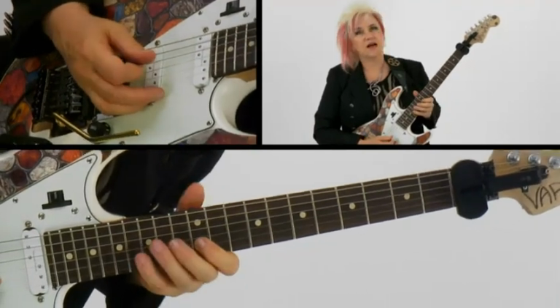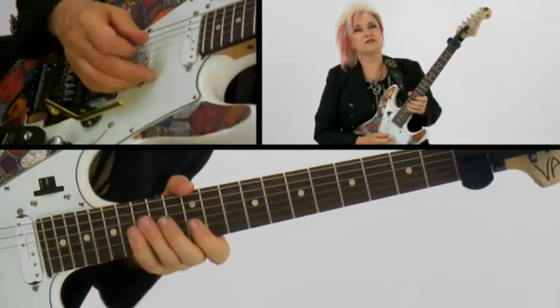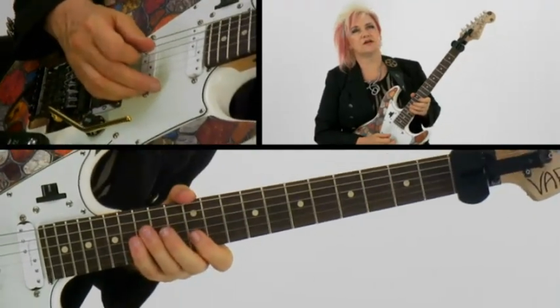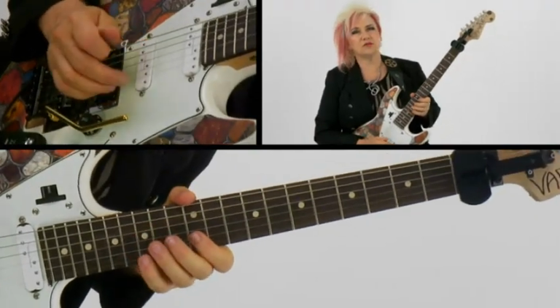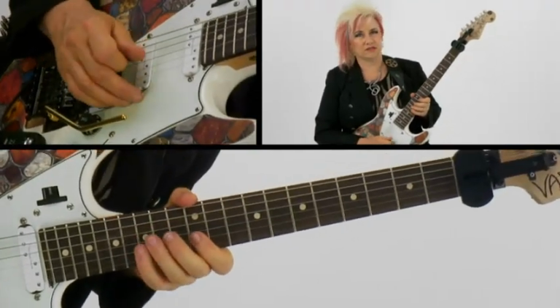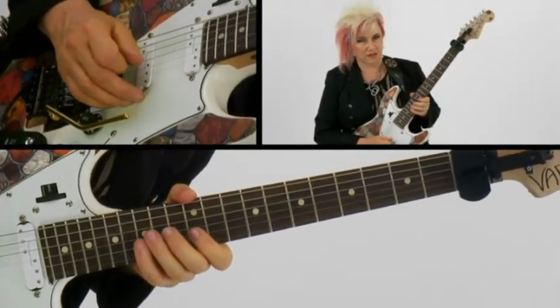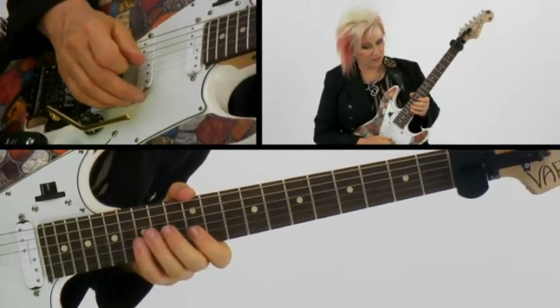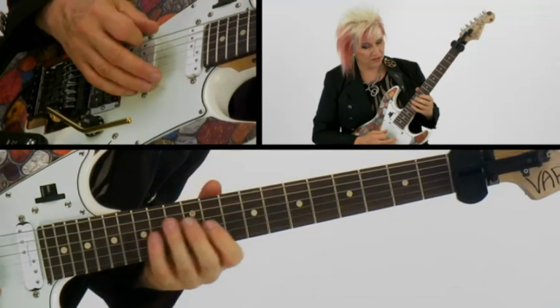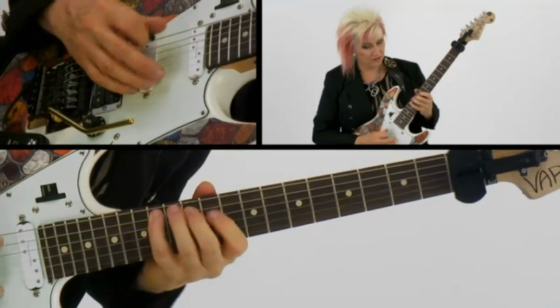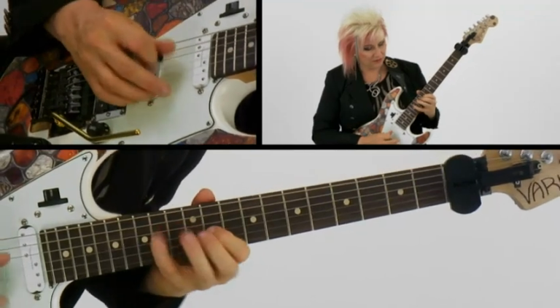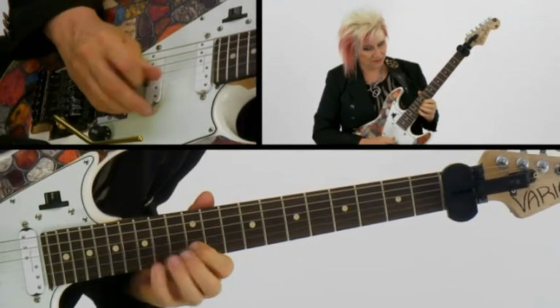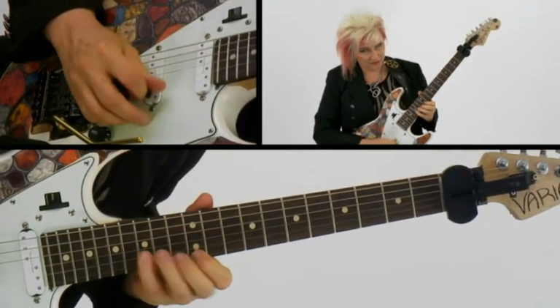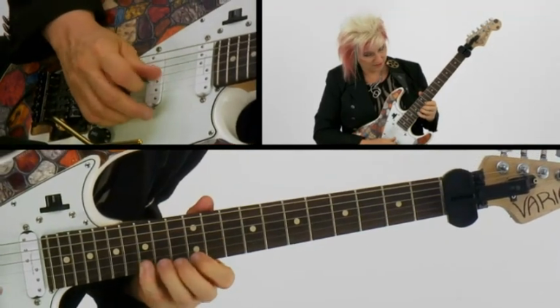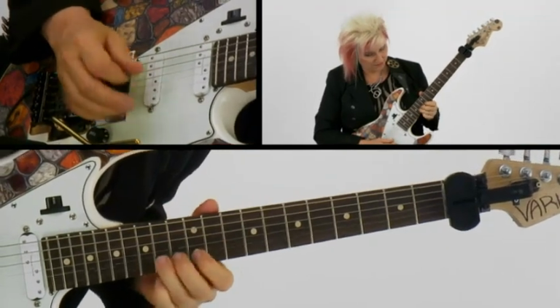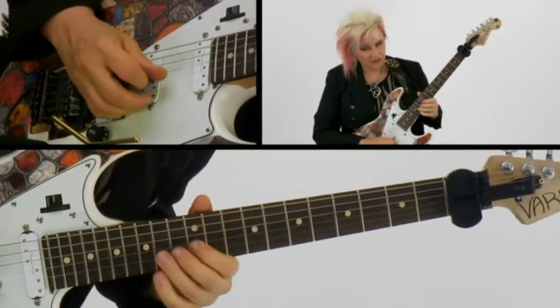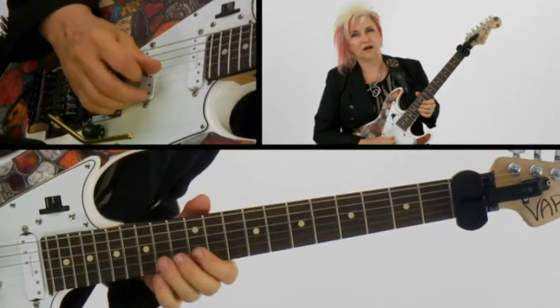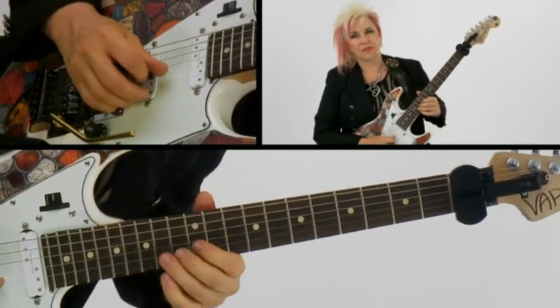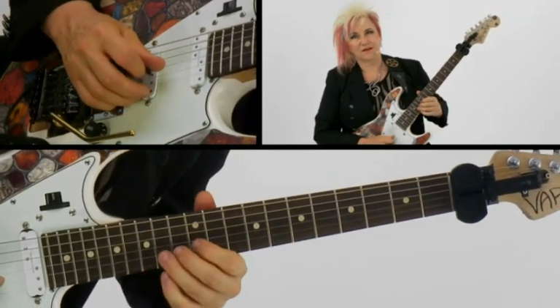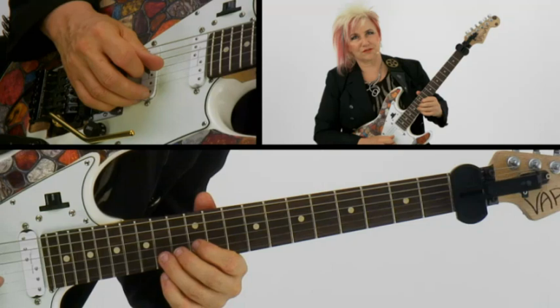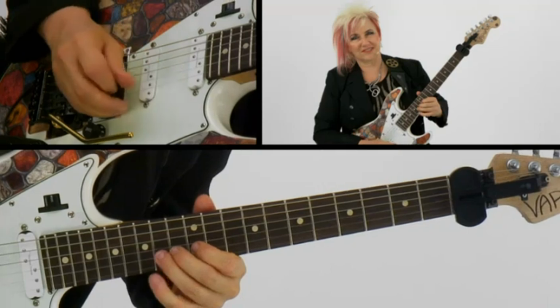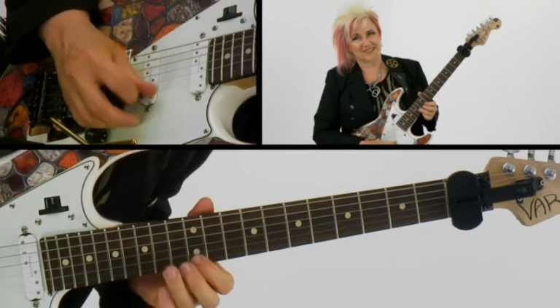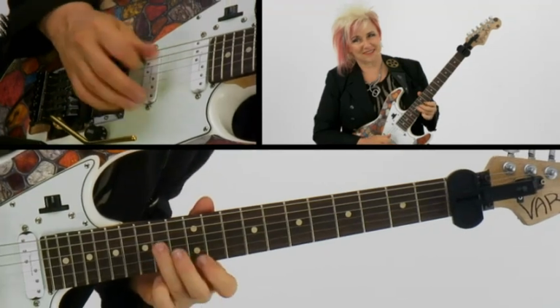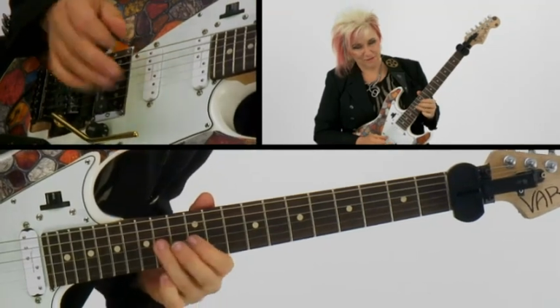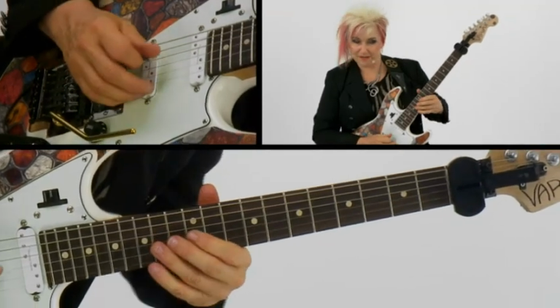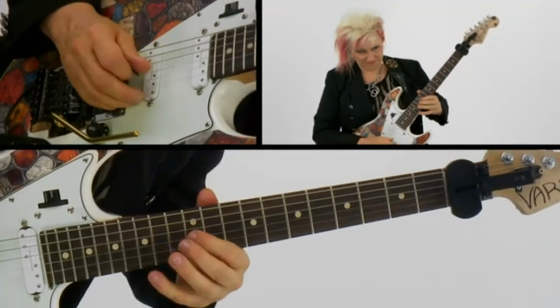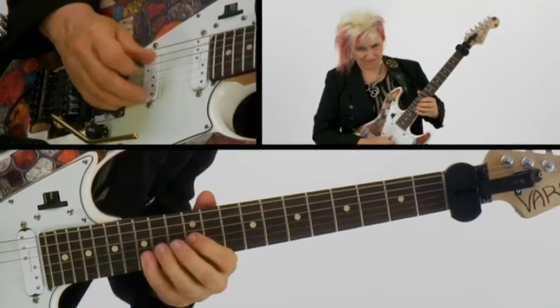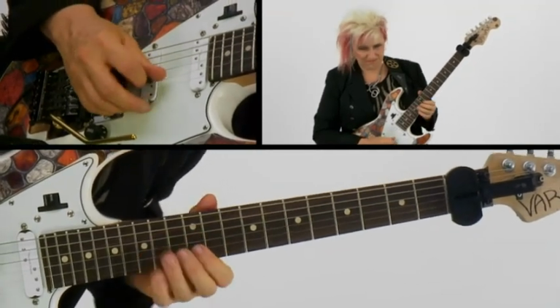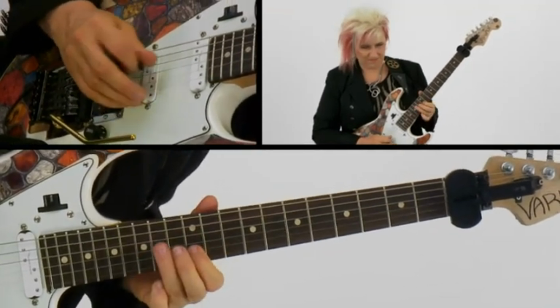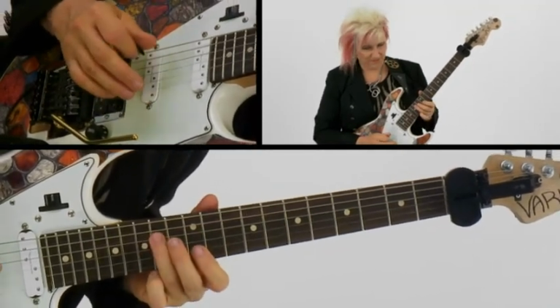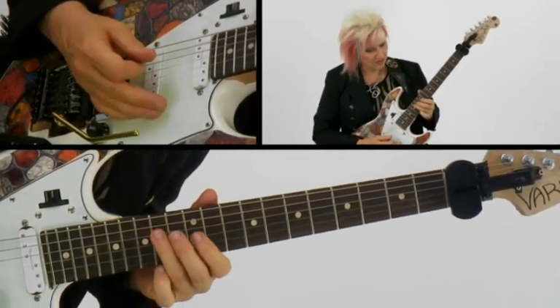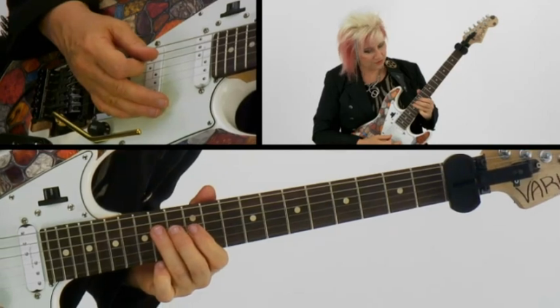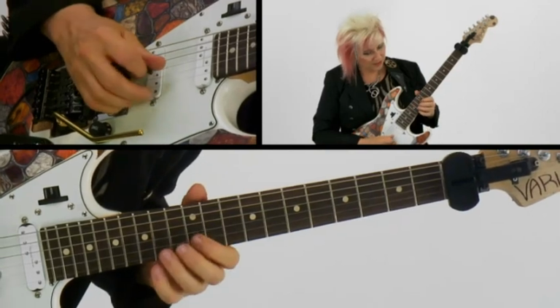Then I do a sequence in the A mixolydian — flat five, then a five, a series of fives.